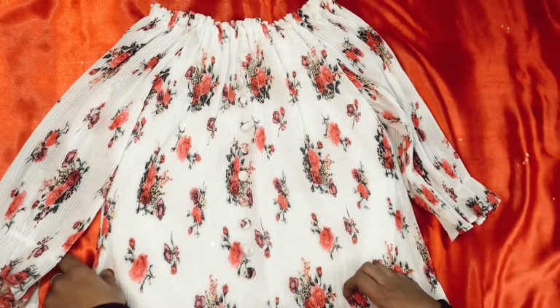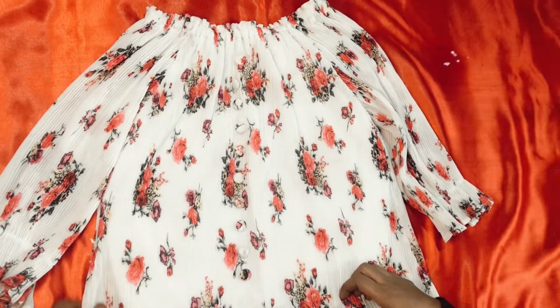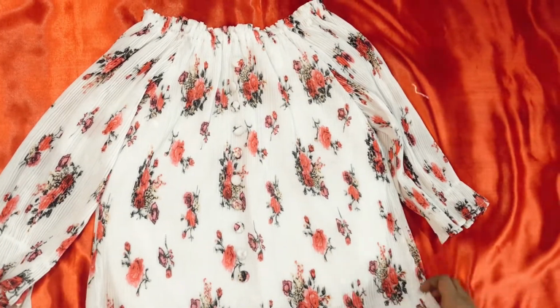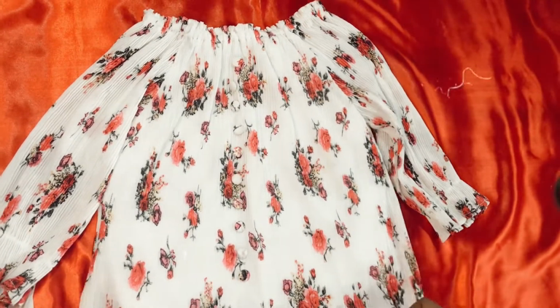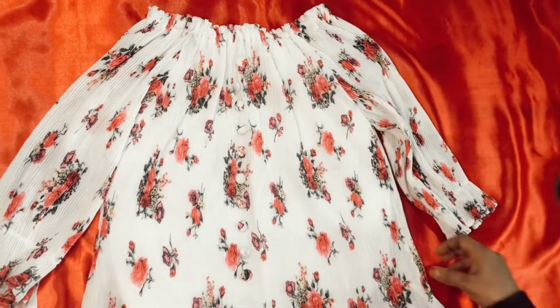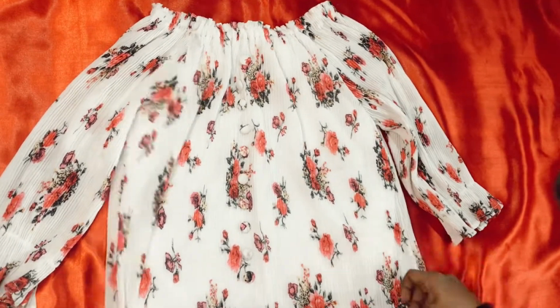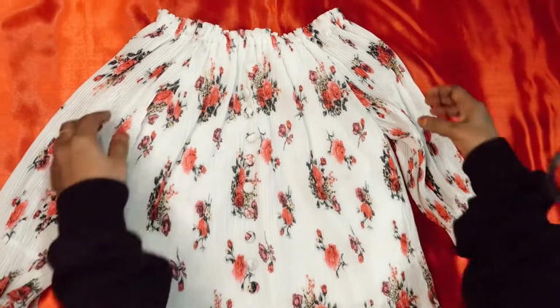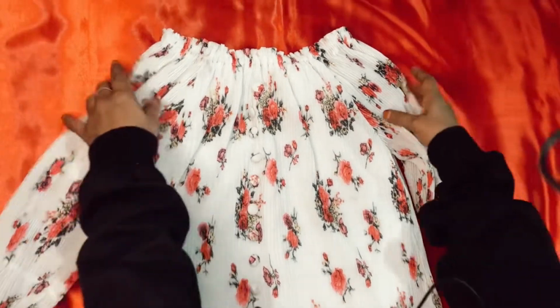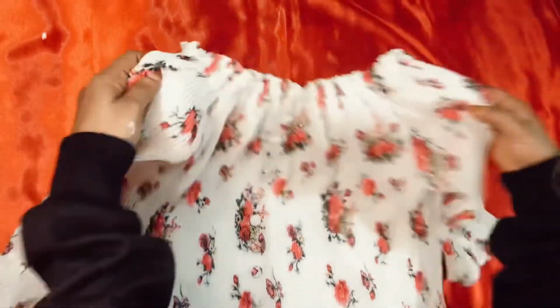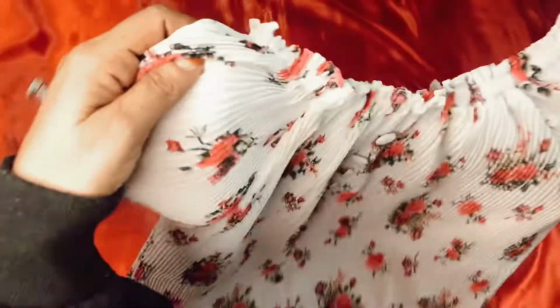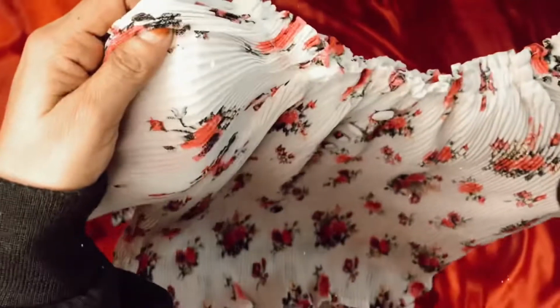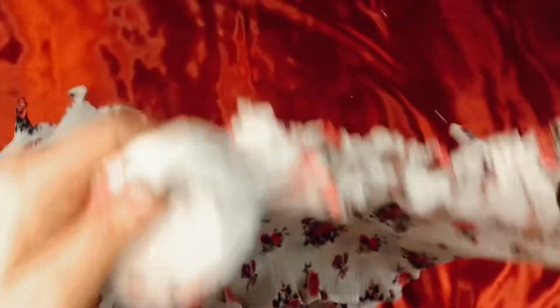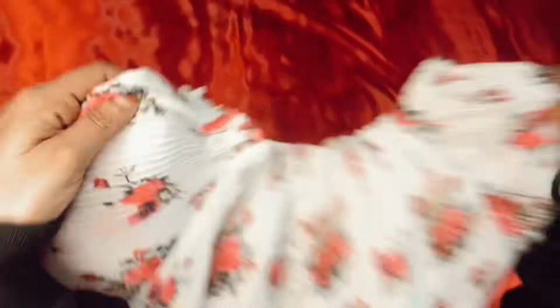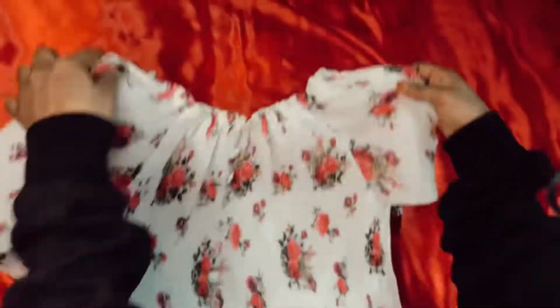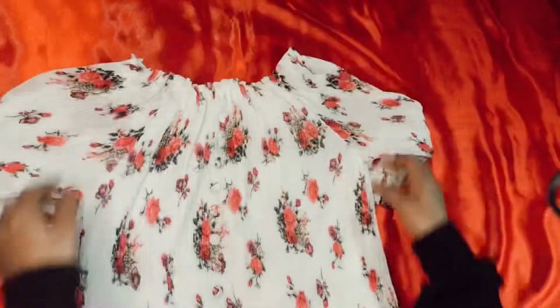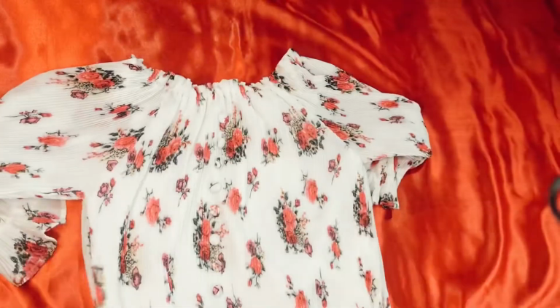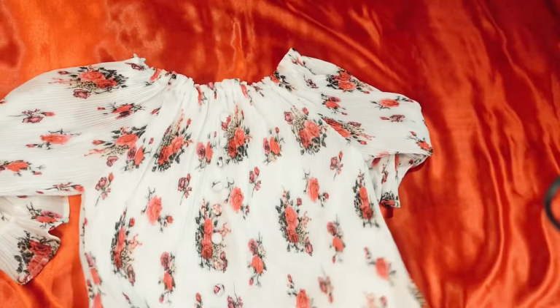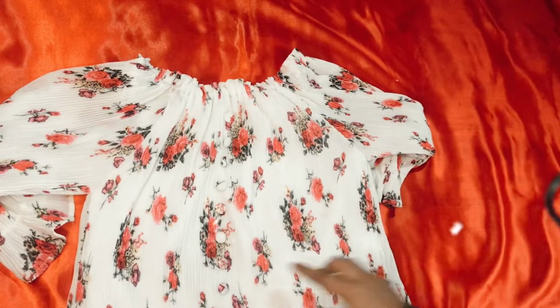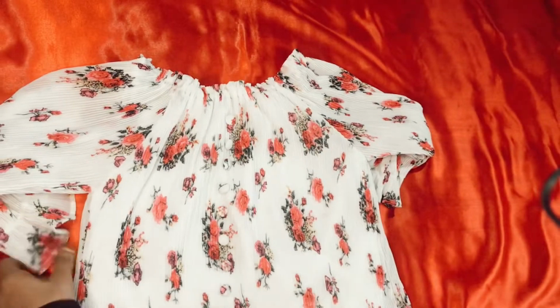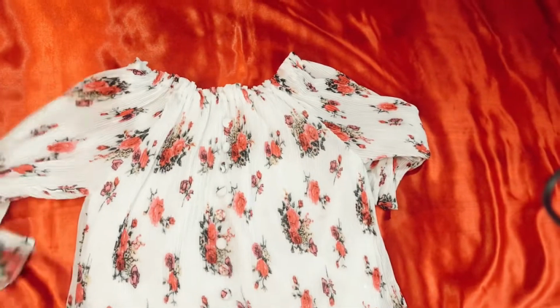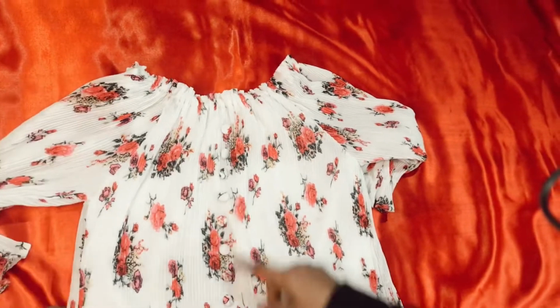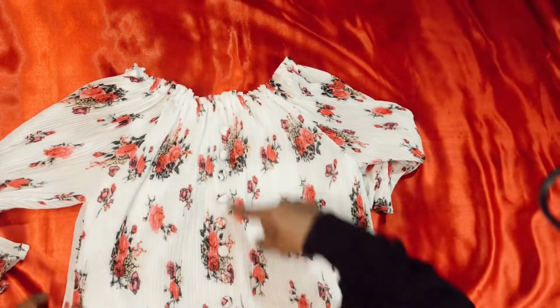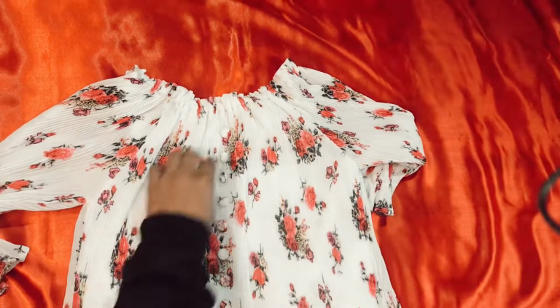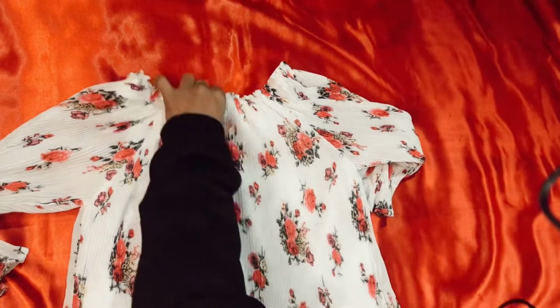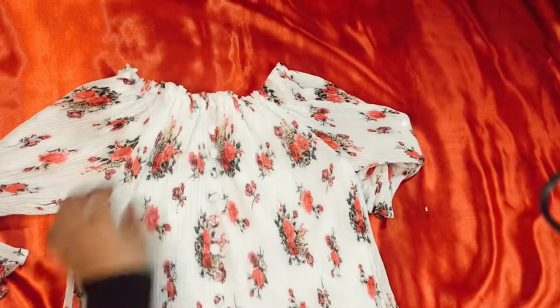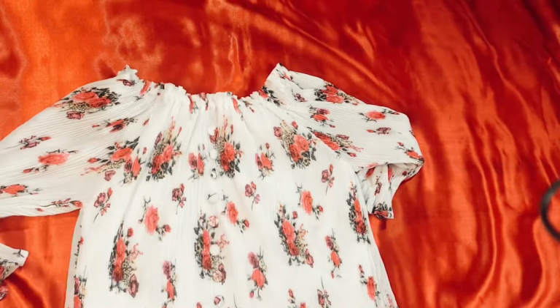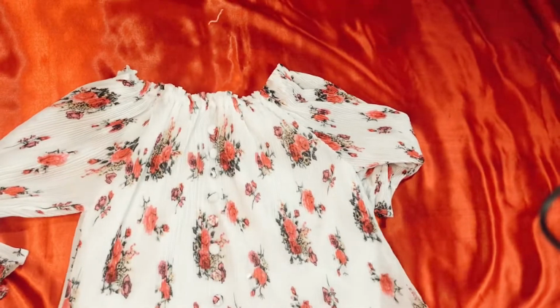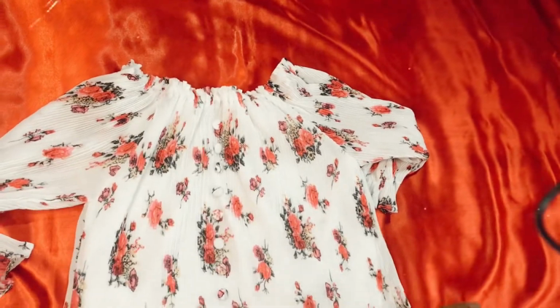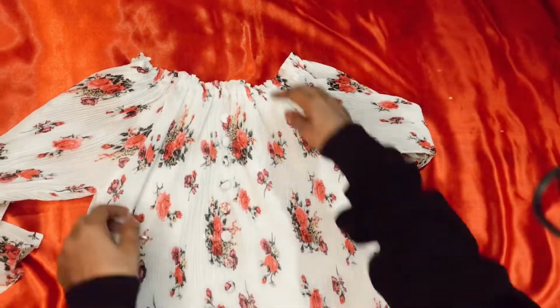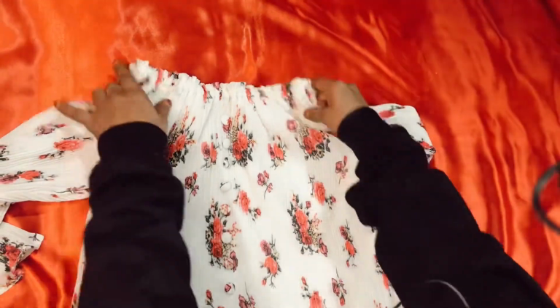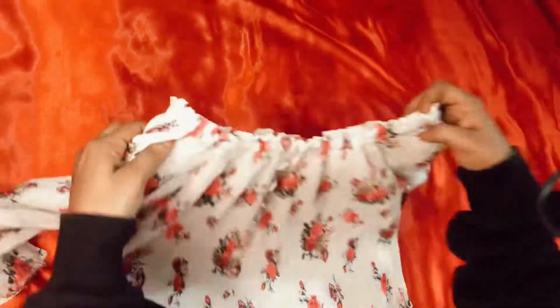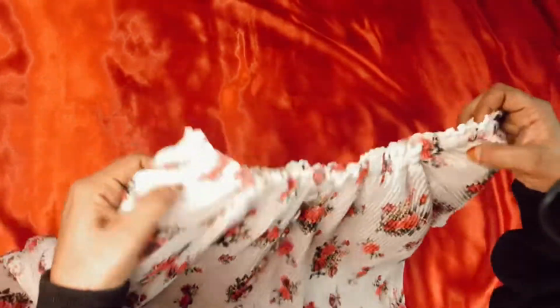Our top is a floral print. We will put the bottom to the front. The neck portion is at the top.